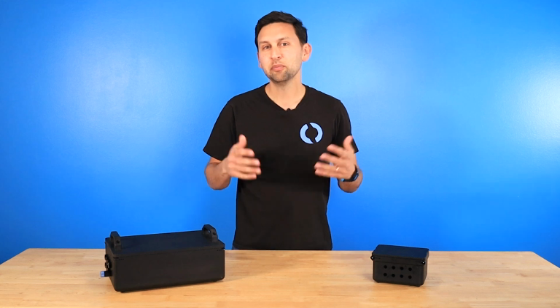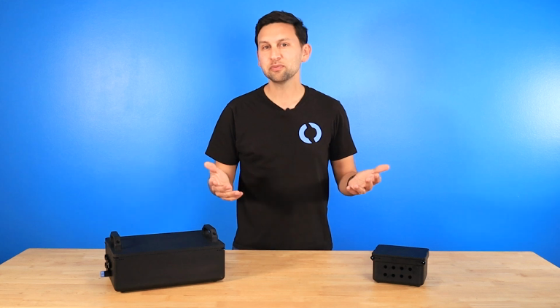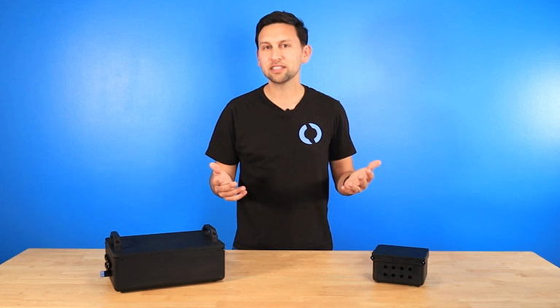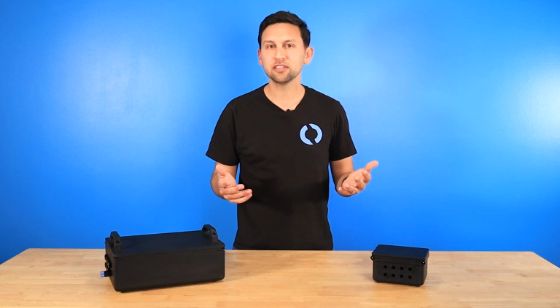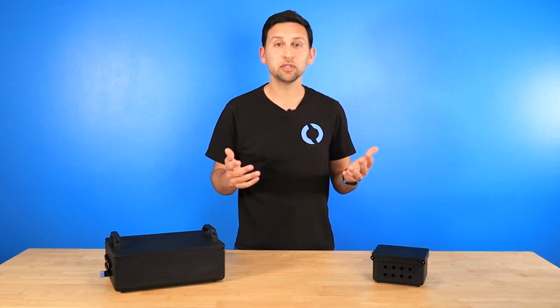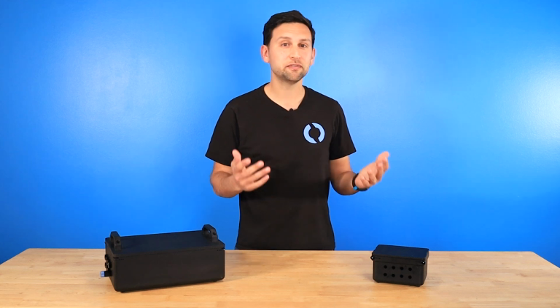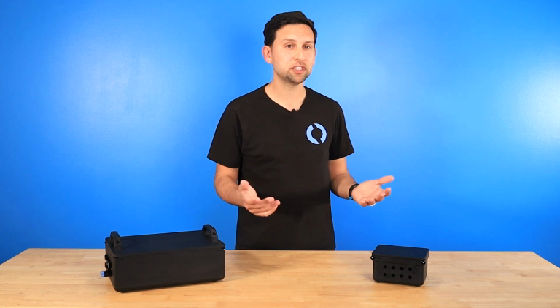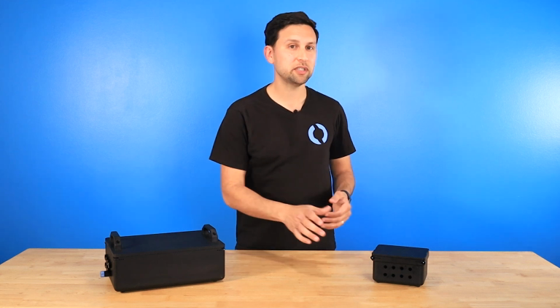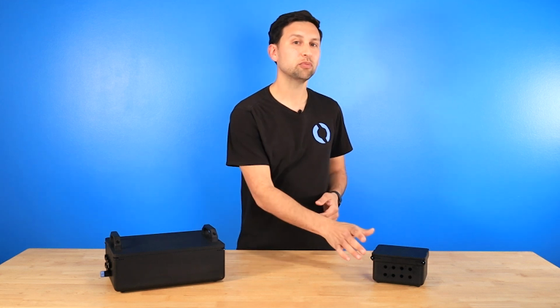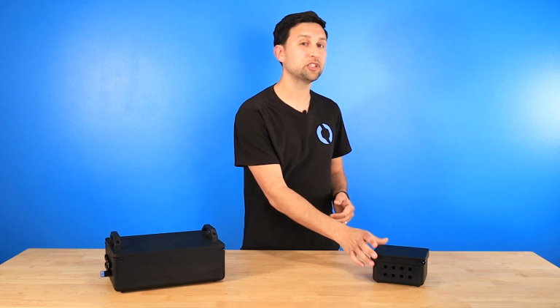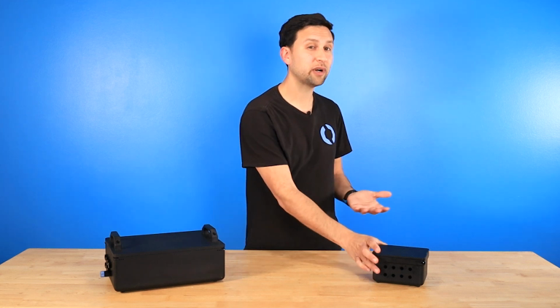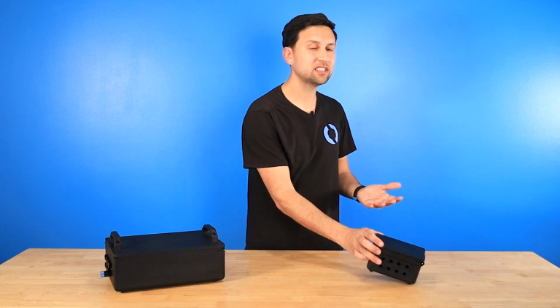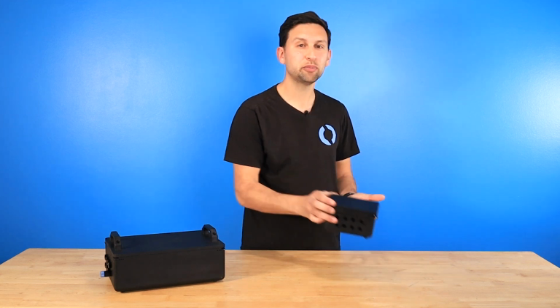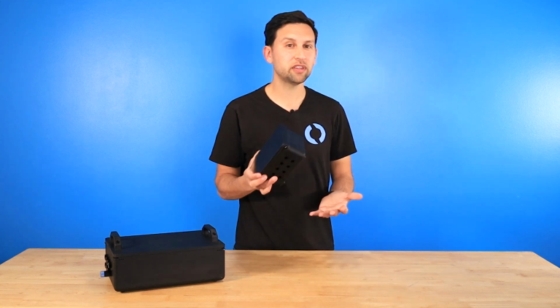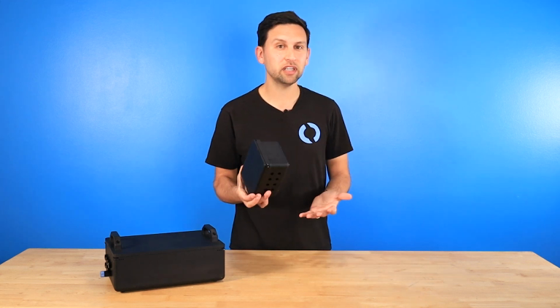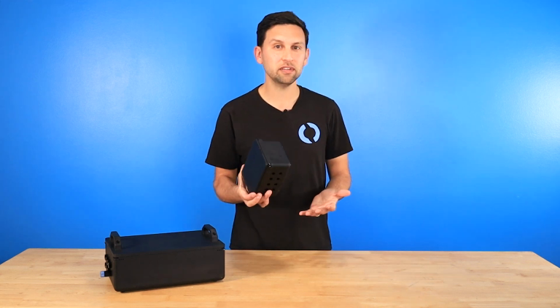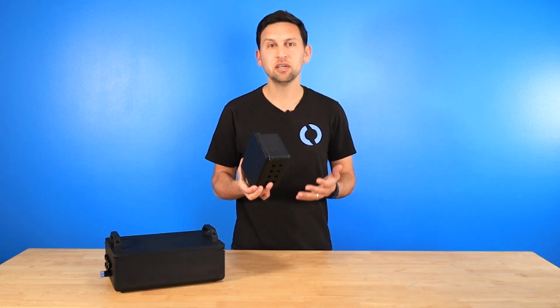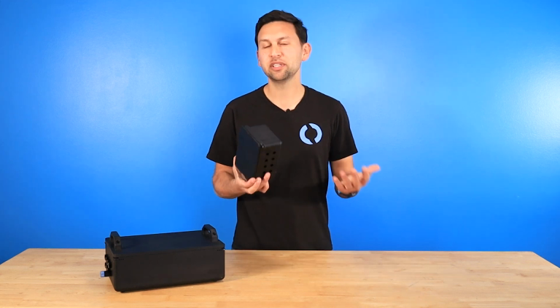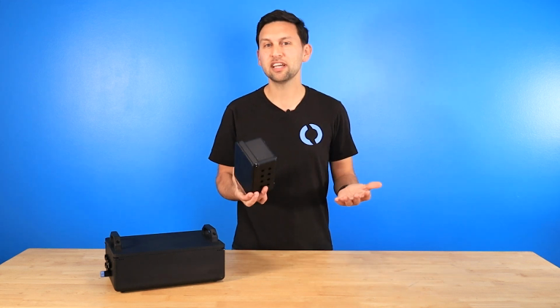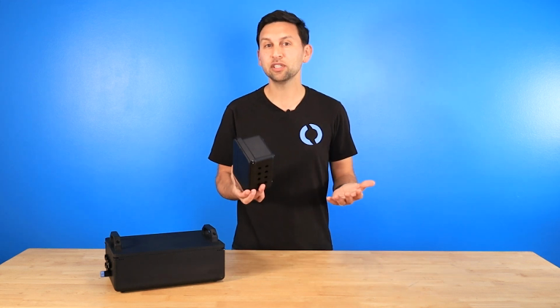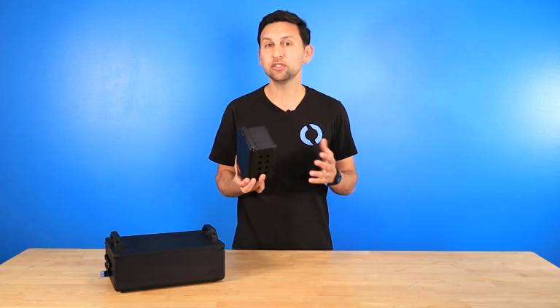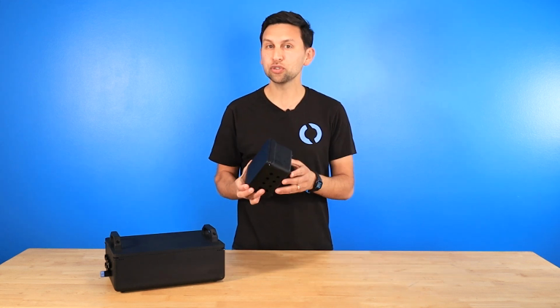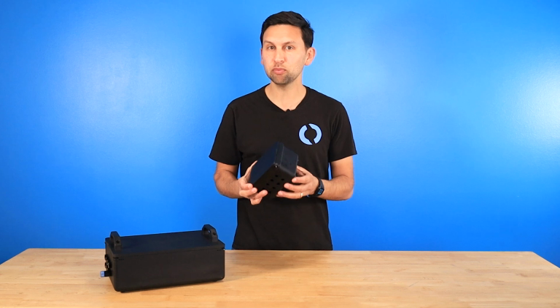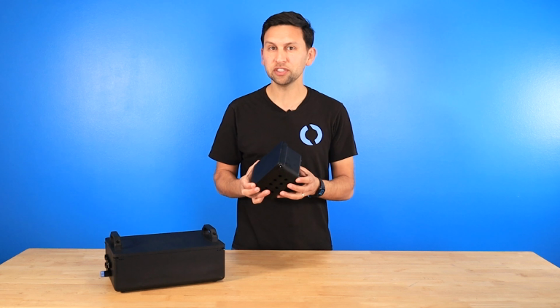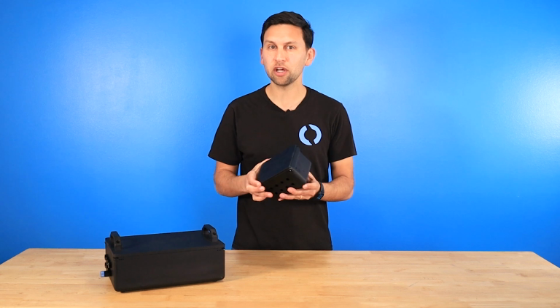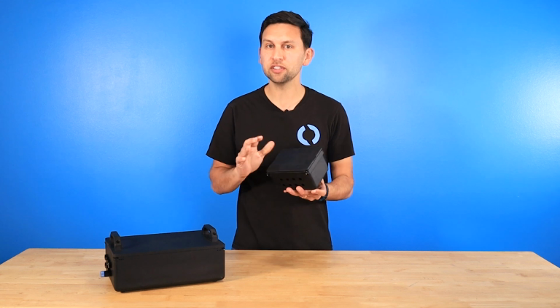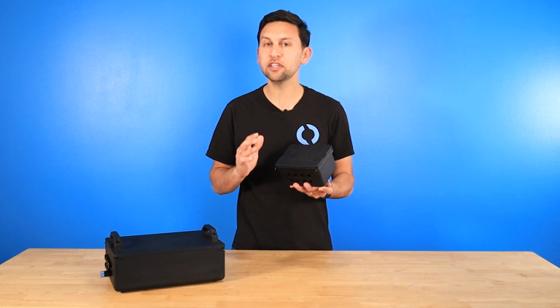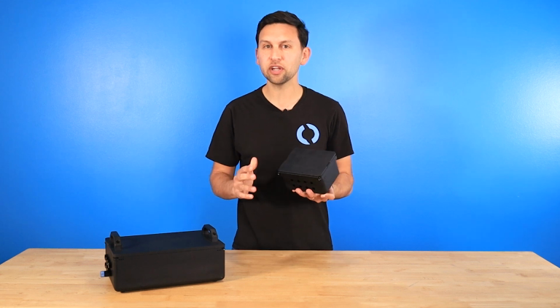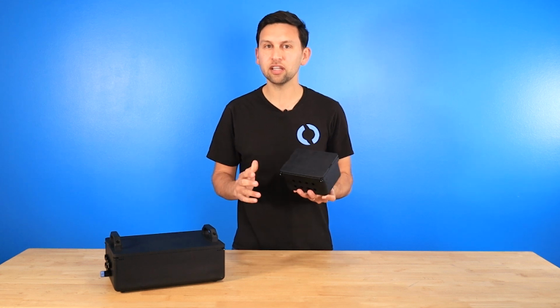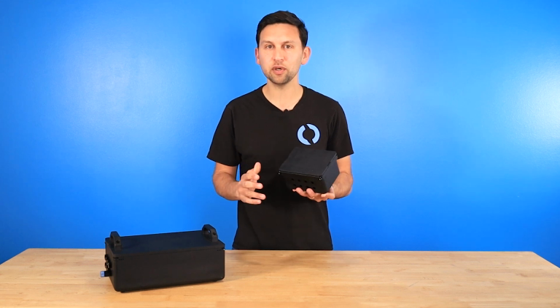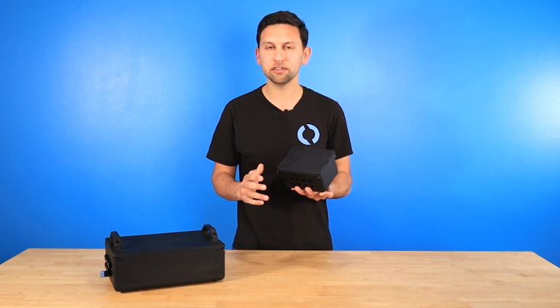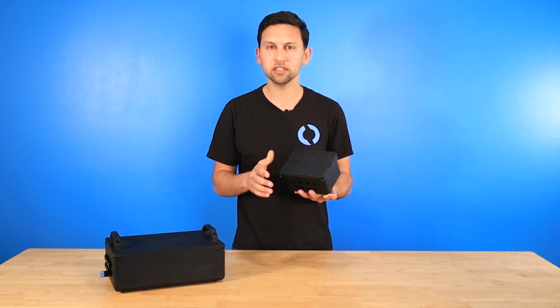Because boxes aren't the most efficient shape to handle pressure, the box has to be pretty thick and heavy, but they're designed to be close to neutrally buoyant in water so that they don't add a lot of weight to your vehicle.